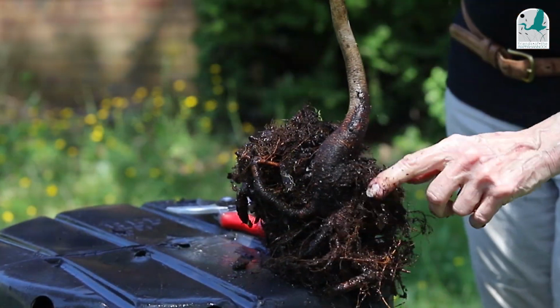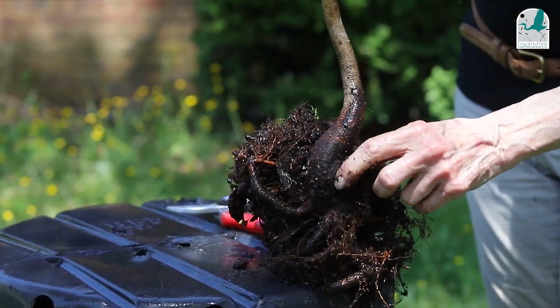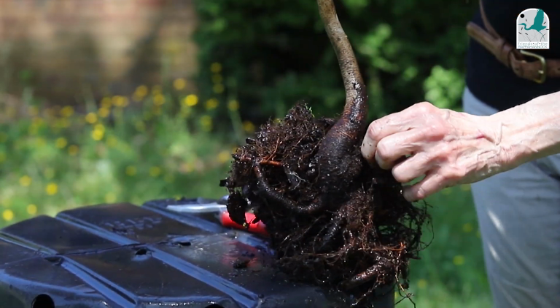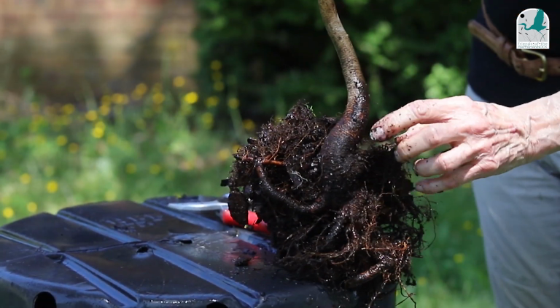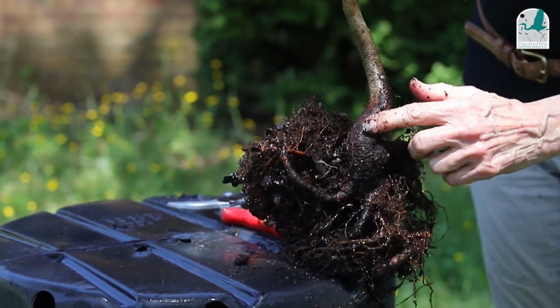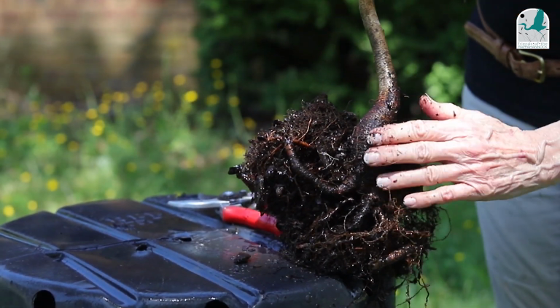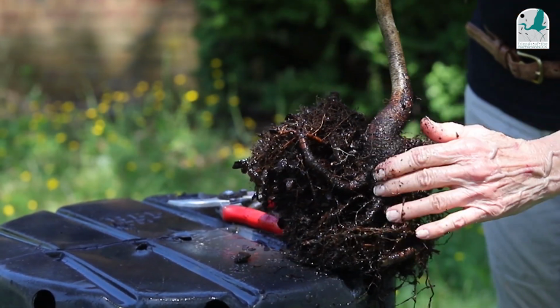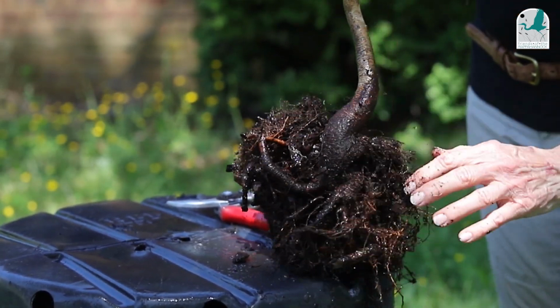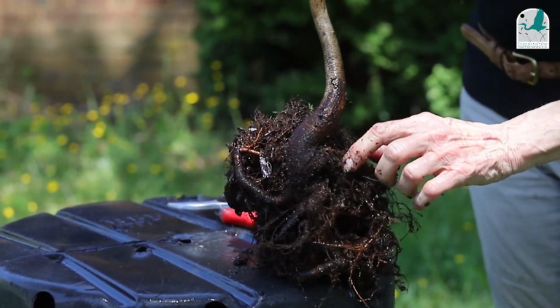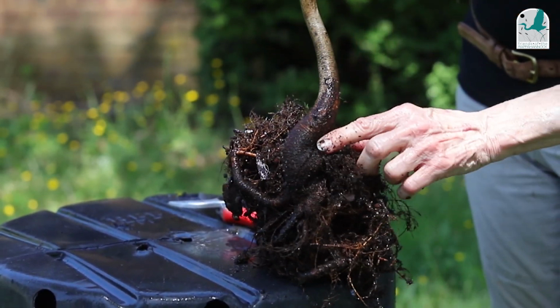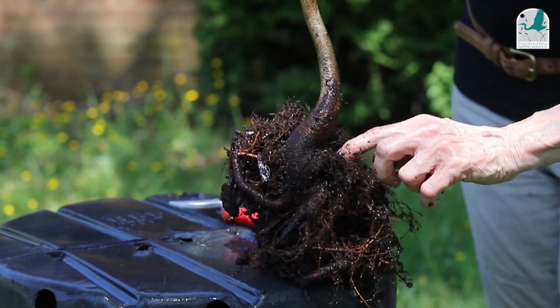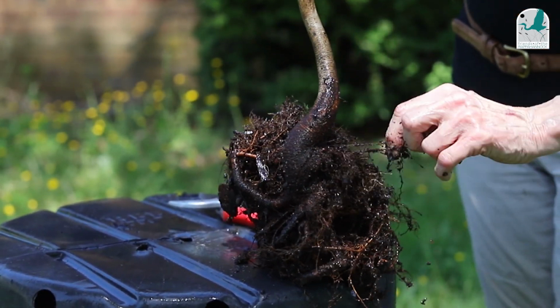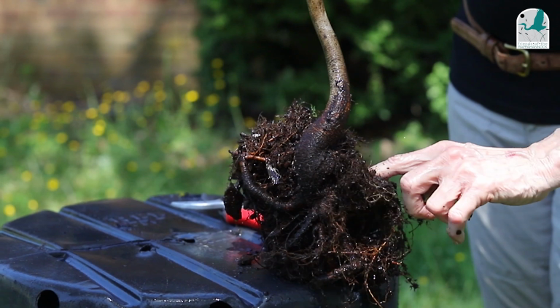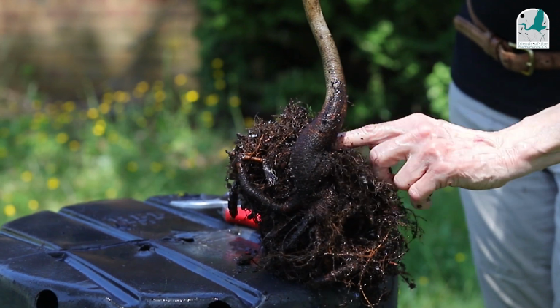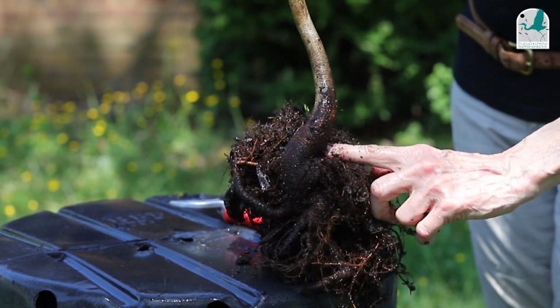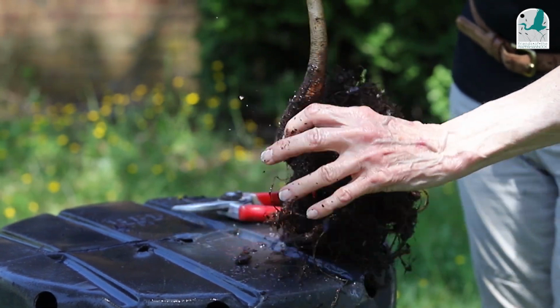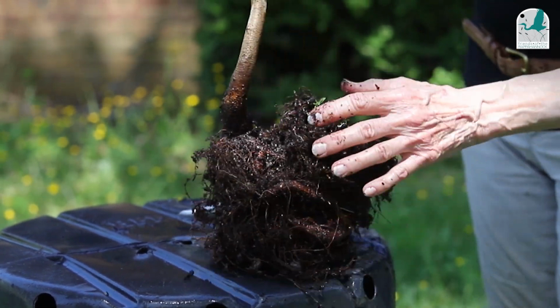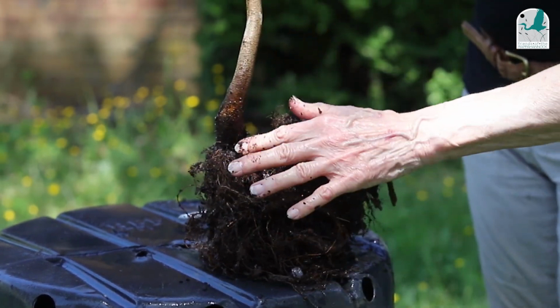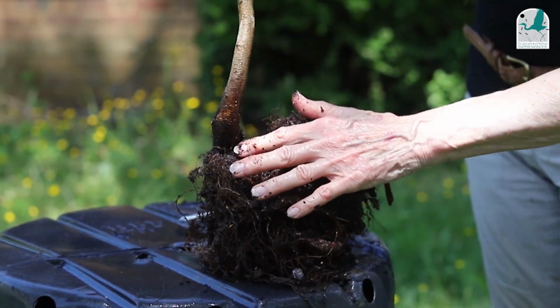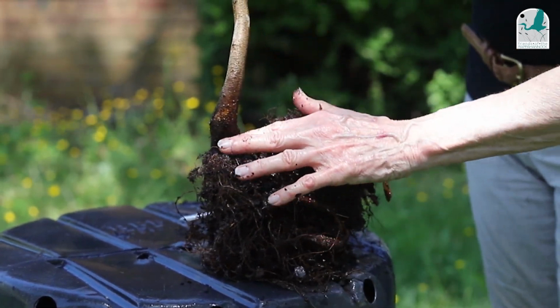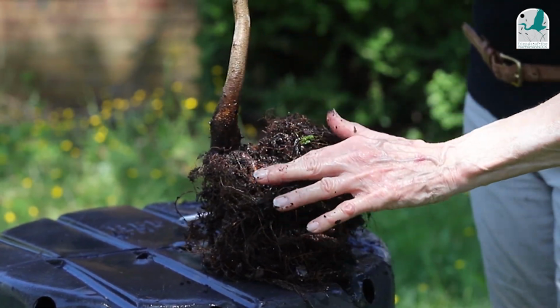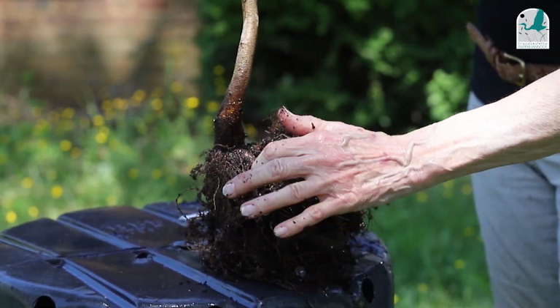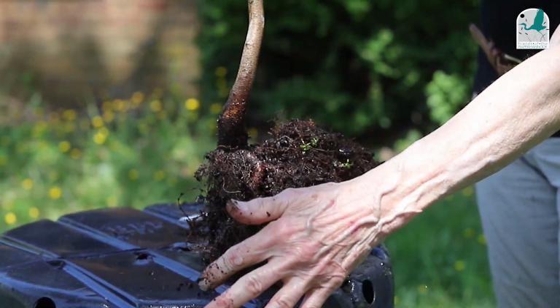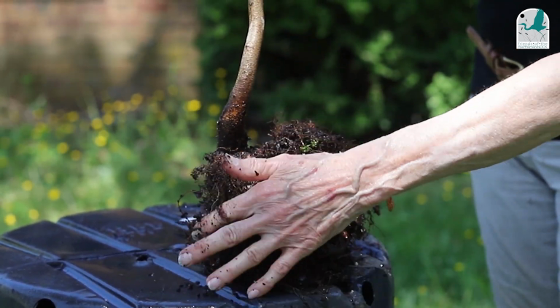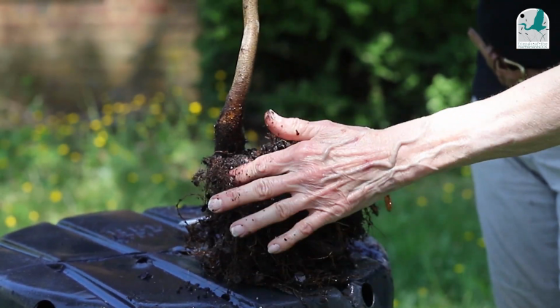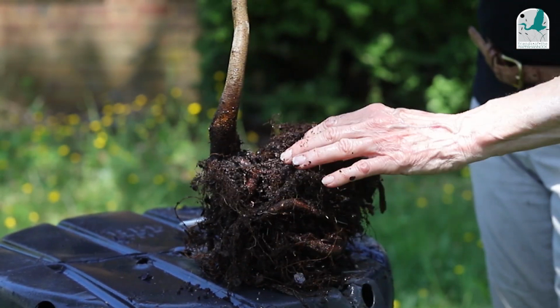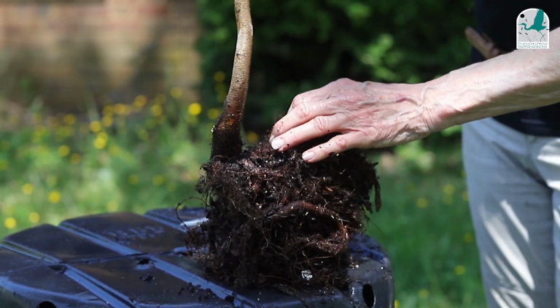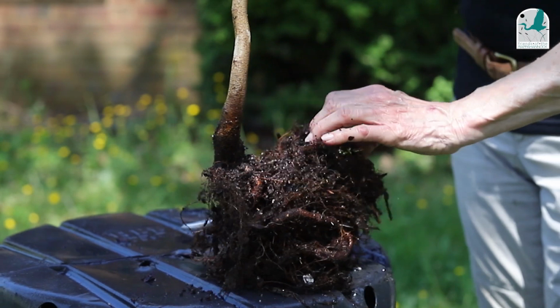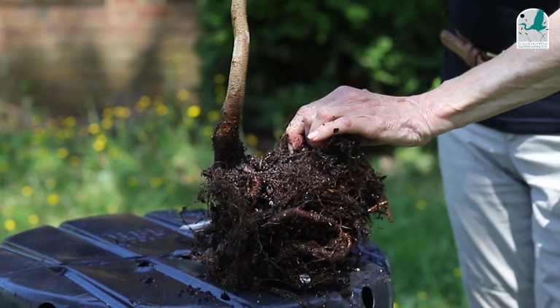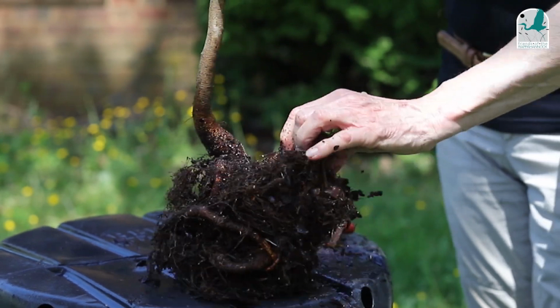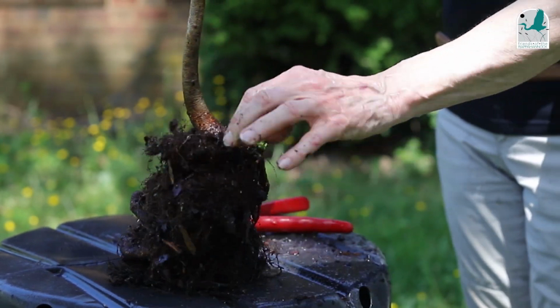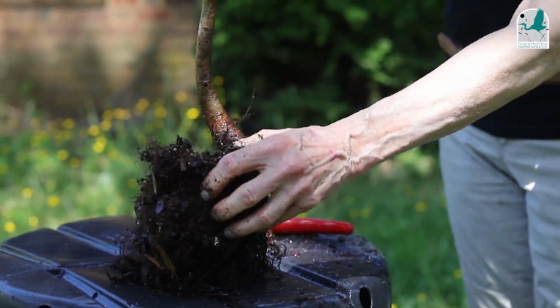I'm going to tease this away a little bit, and you can see this is what we call the root flare. On the other side is the other root flare — usually there's one on each side, not always, but mostly.